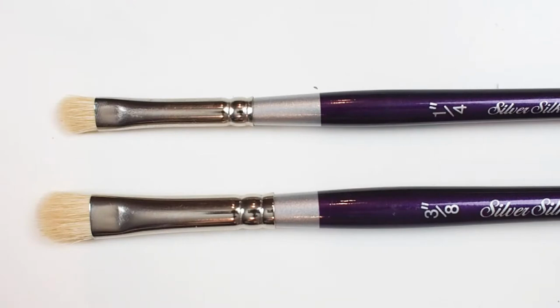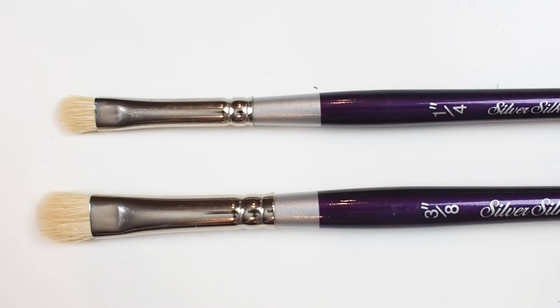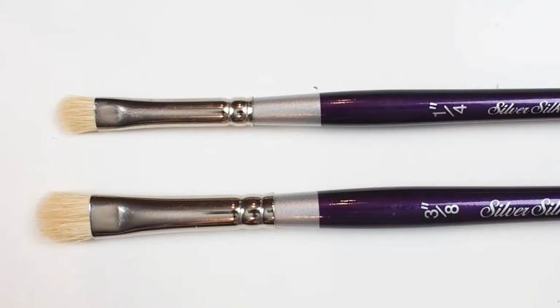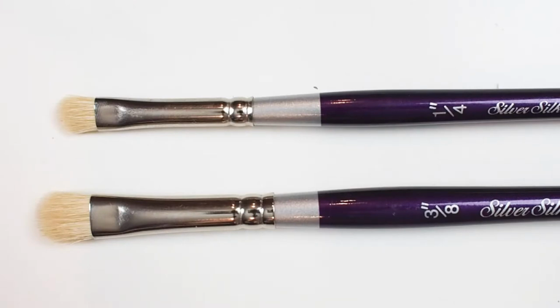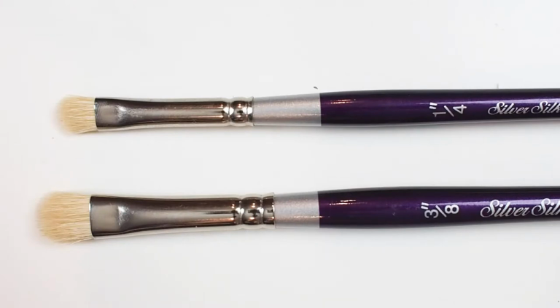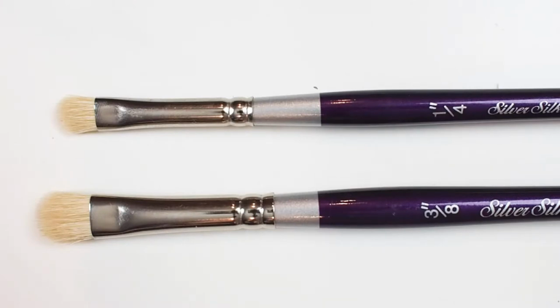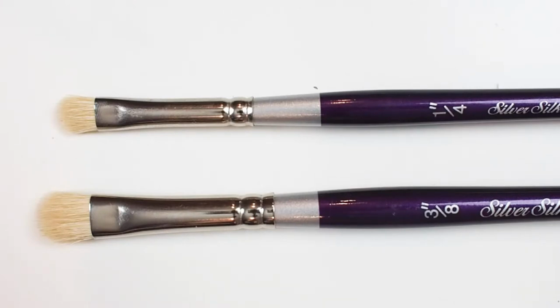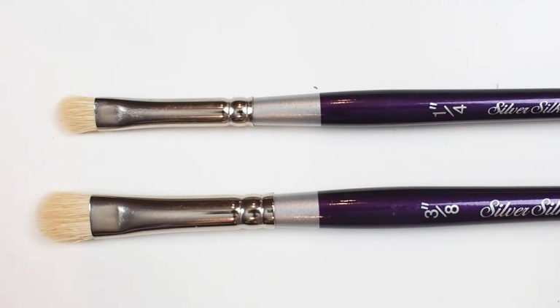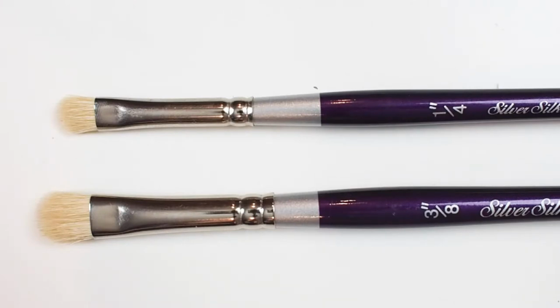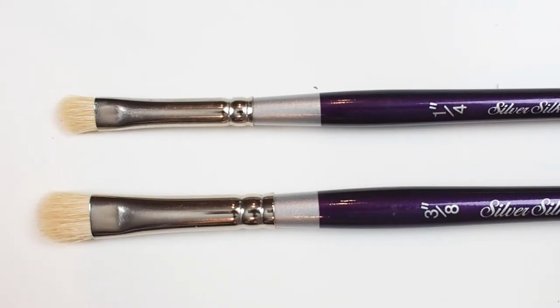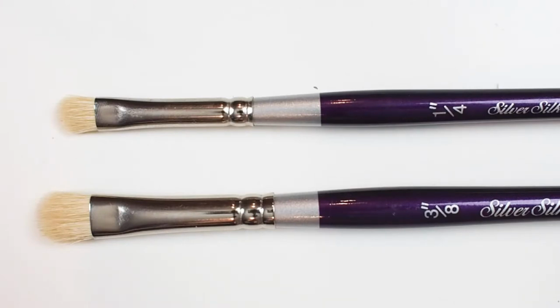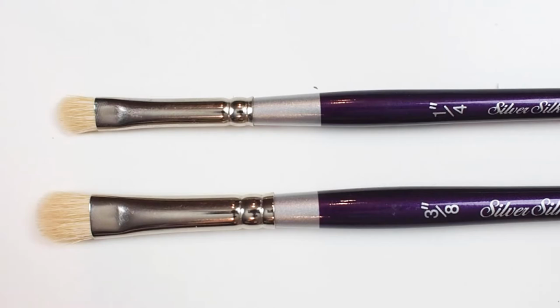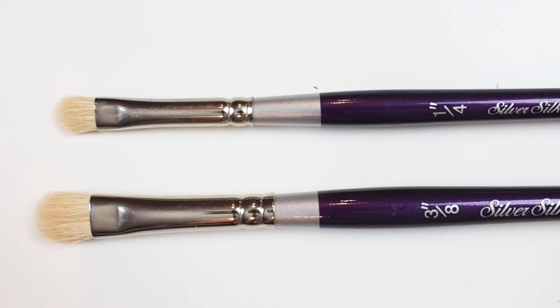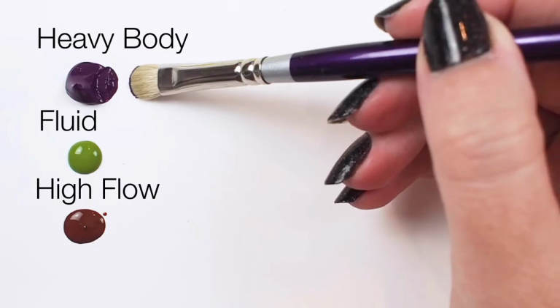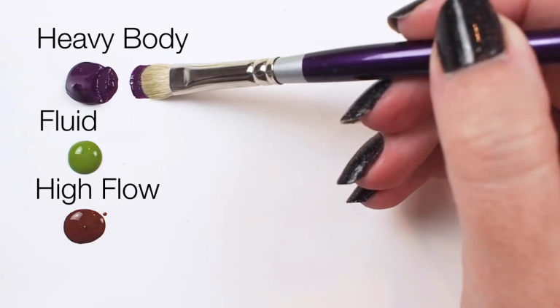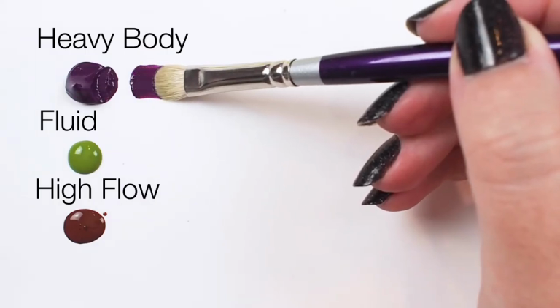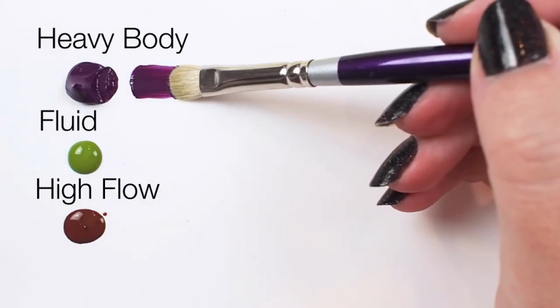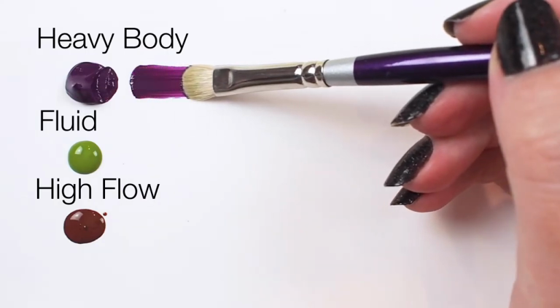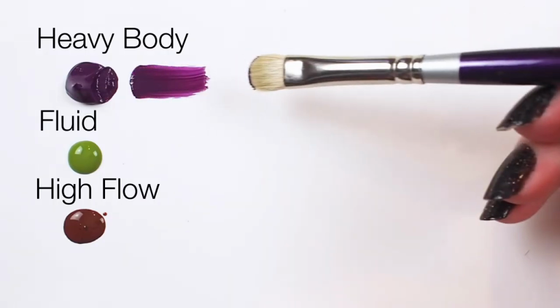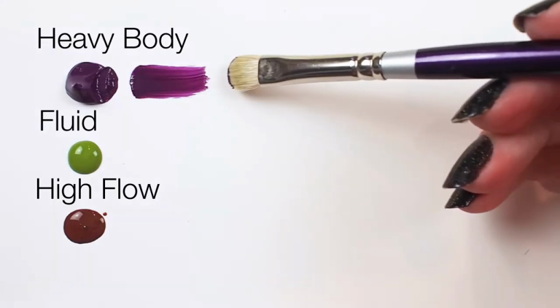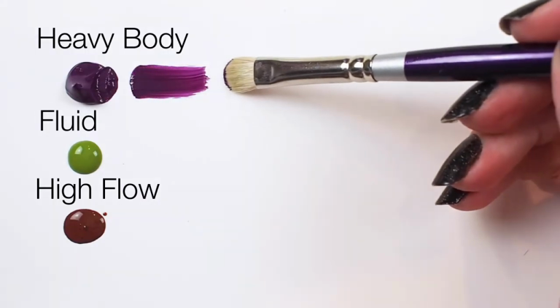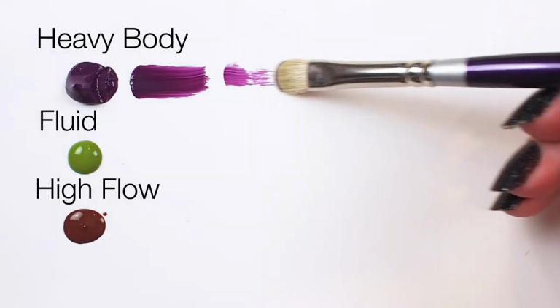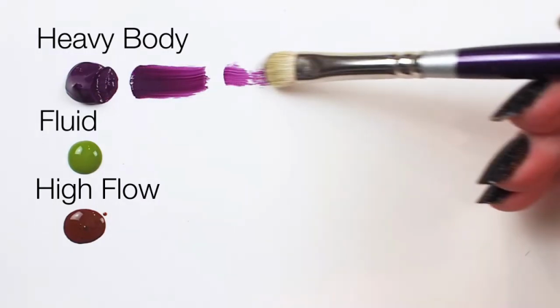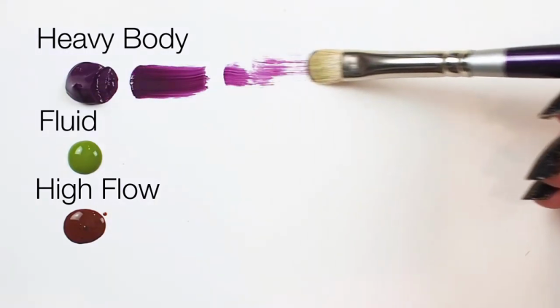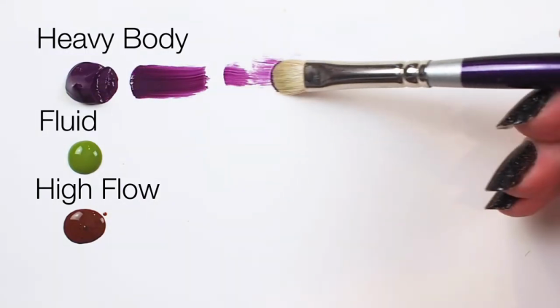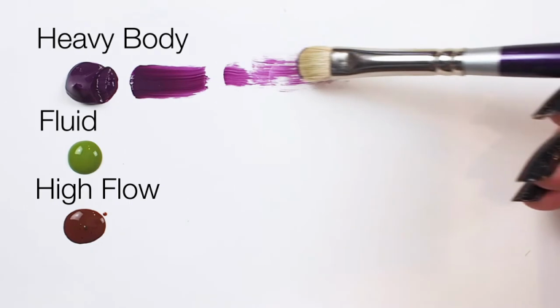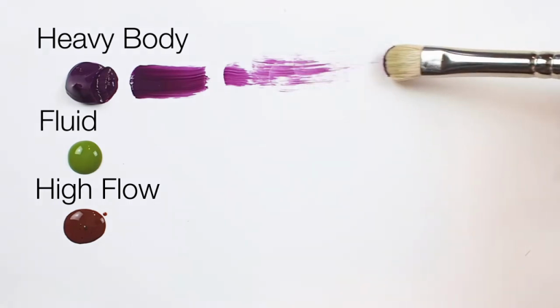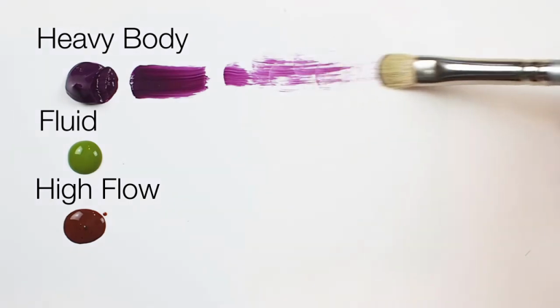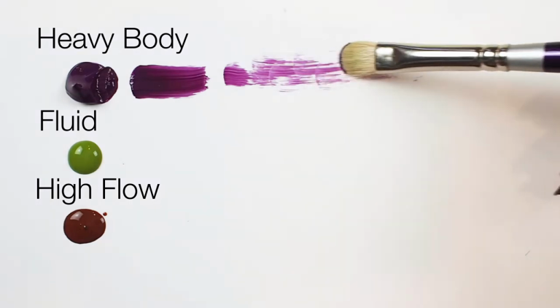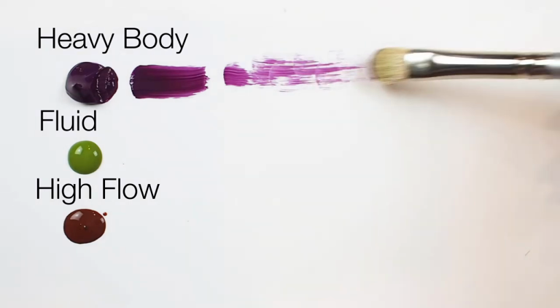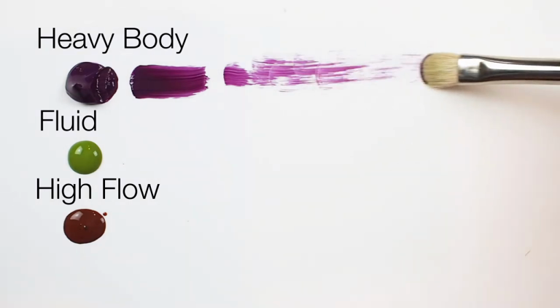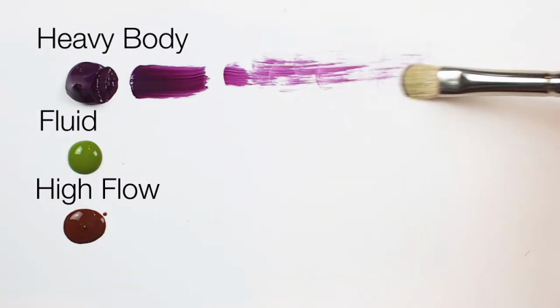With a brush like this, I've noticed that paint viscosity really makes a difference in the kind of strokes and textures you can get. Heavy bodied acrylics get a nice thick application with a wispy textural effect when applied lightly.